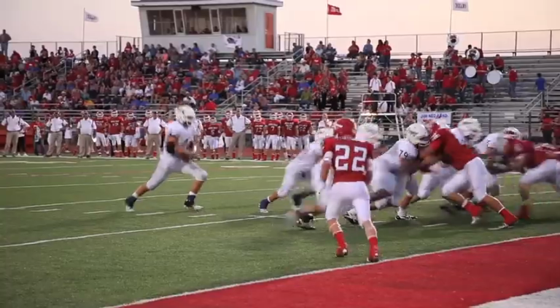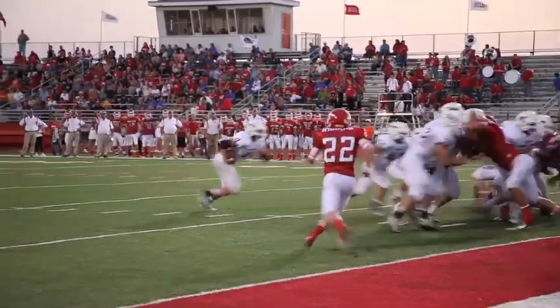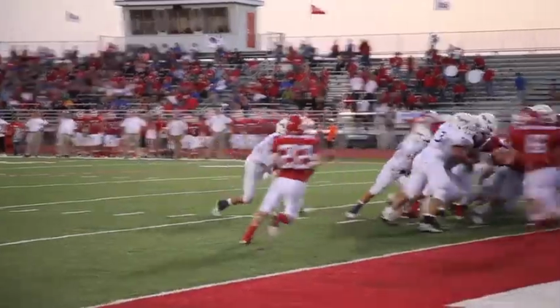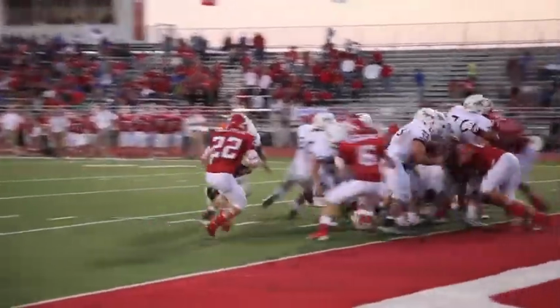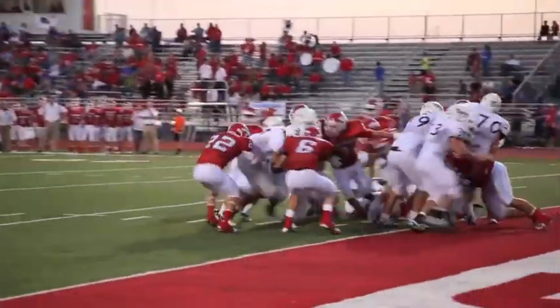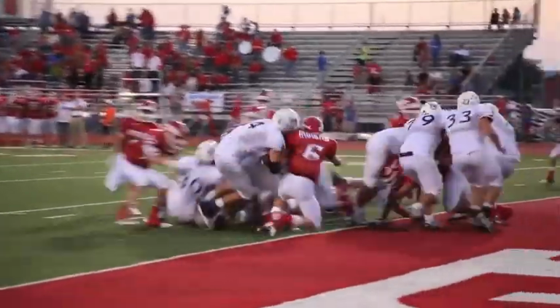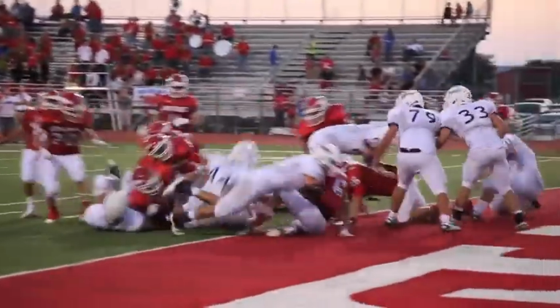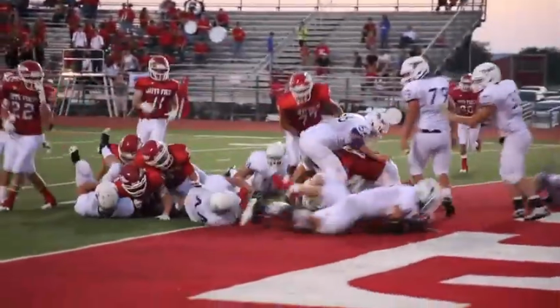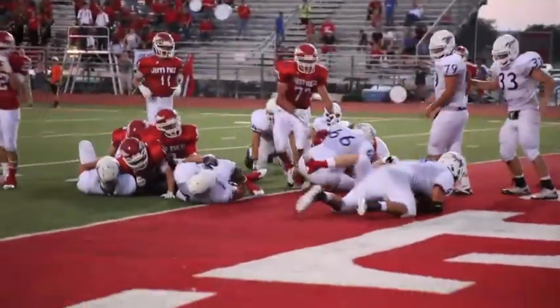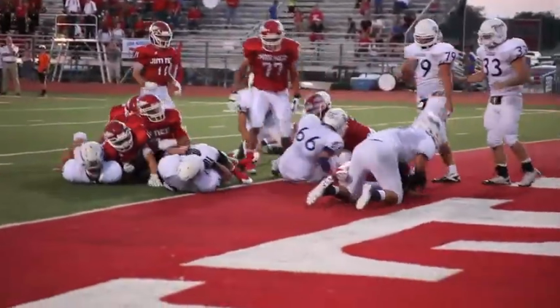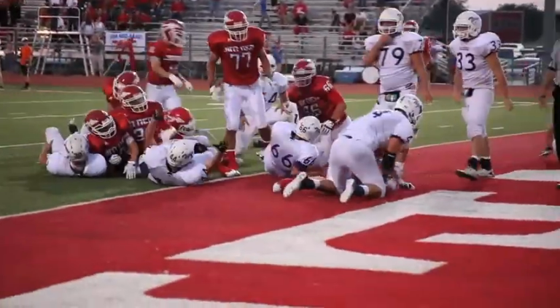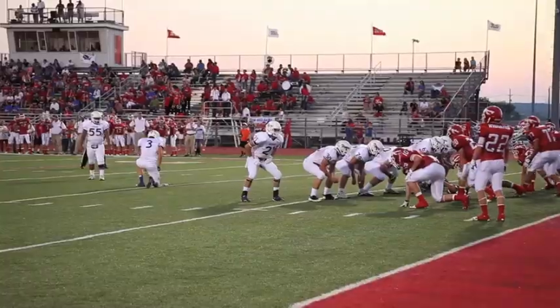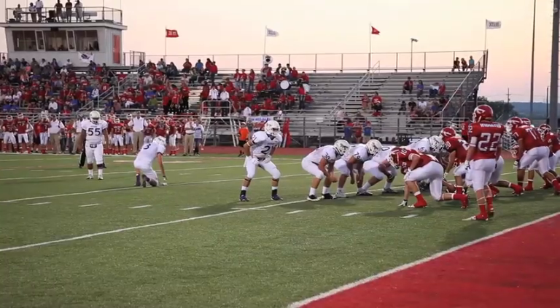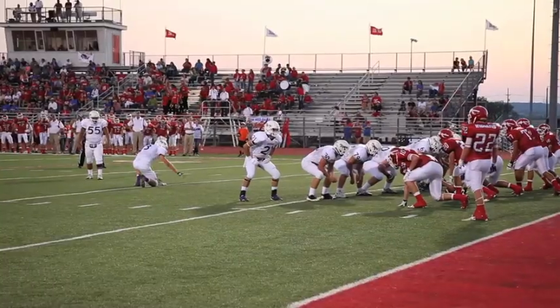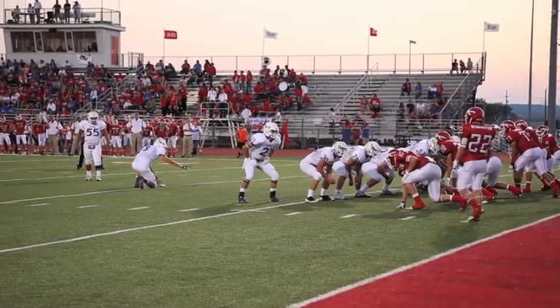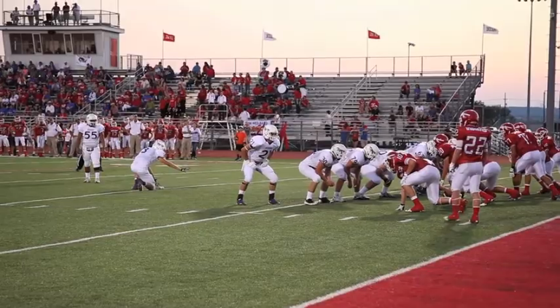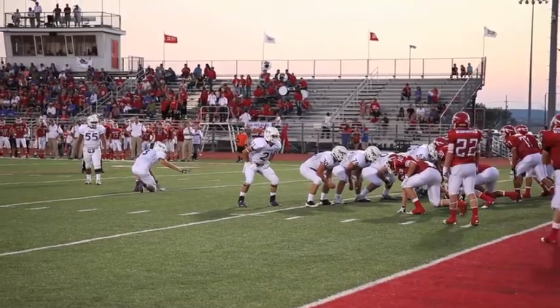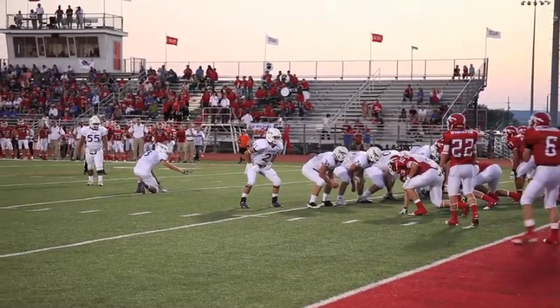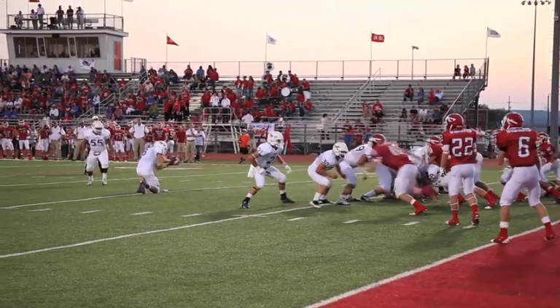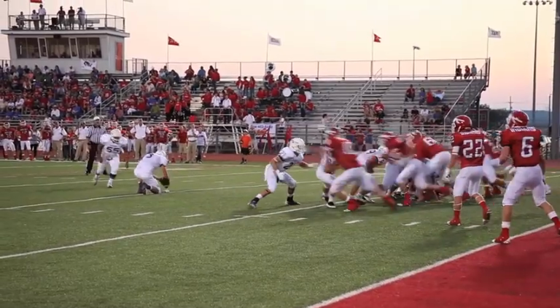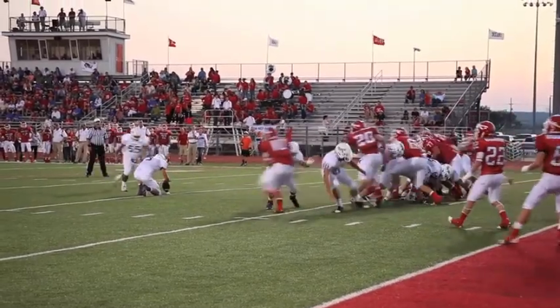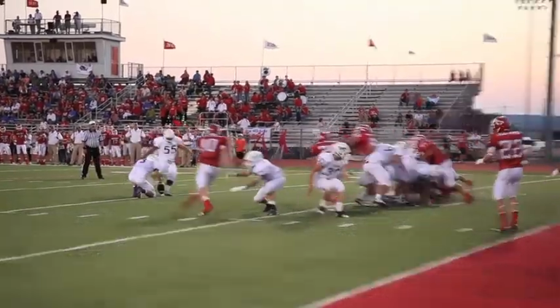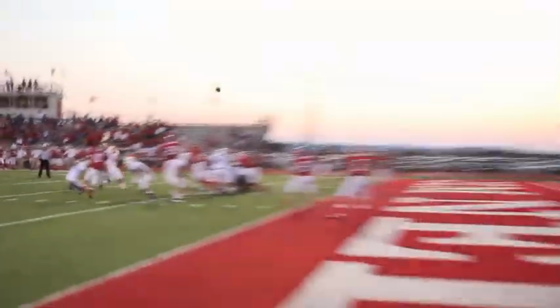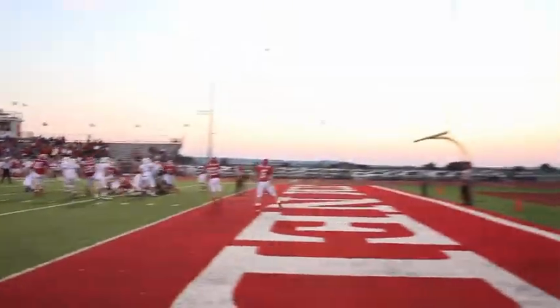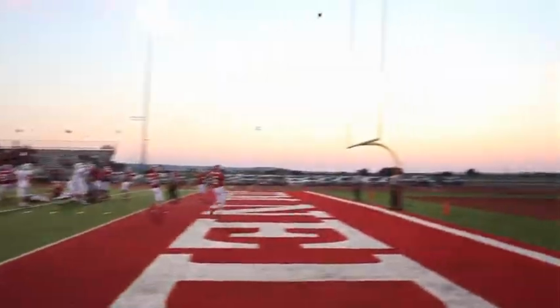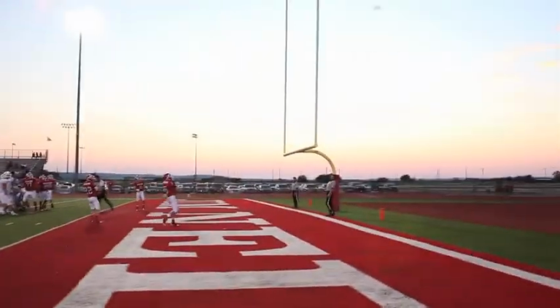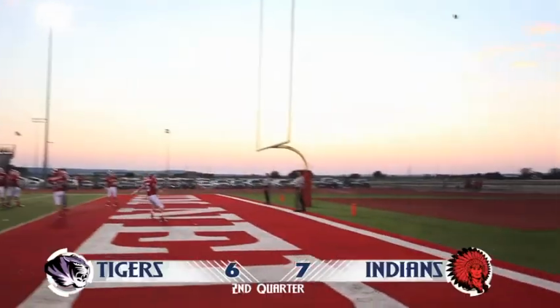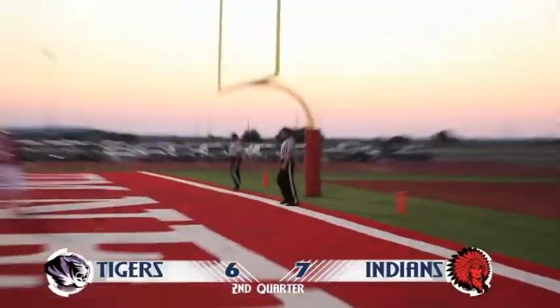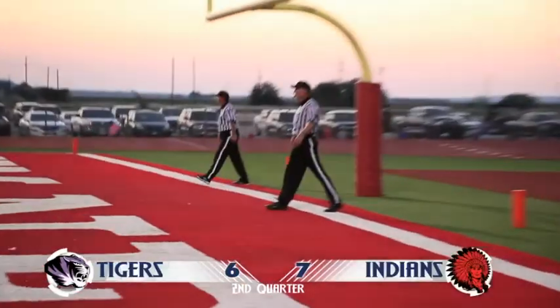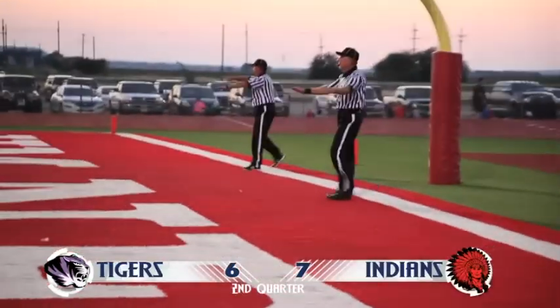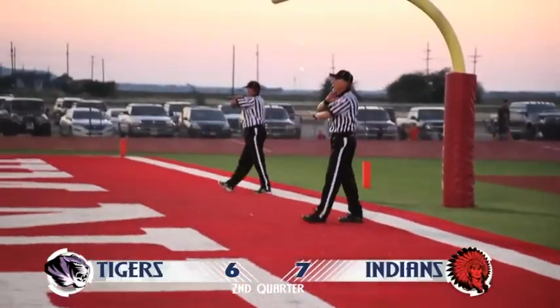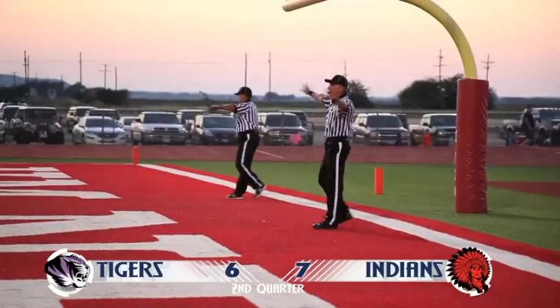He'd be denied his touchdown, but with the ball on the two, Kirk Weldon can punch it in for the first score of the season. The kick is high, the kick is long, and the kick is wide. The score is 6-7.